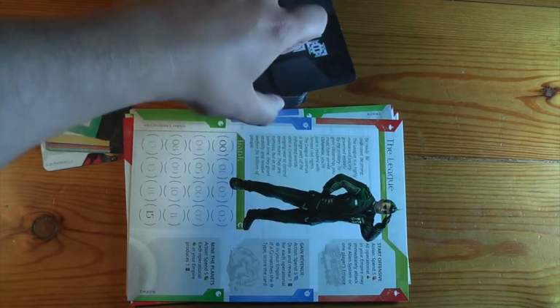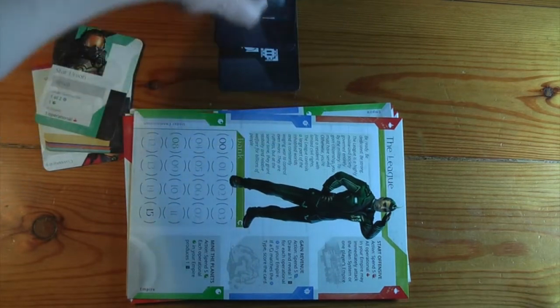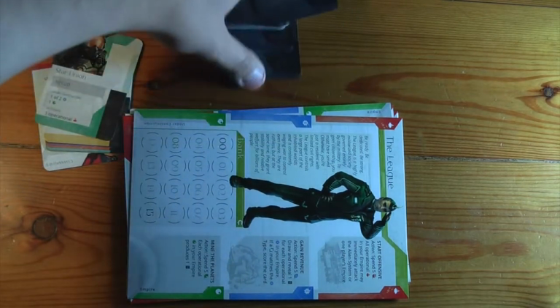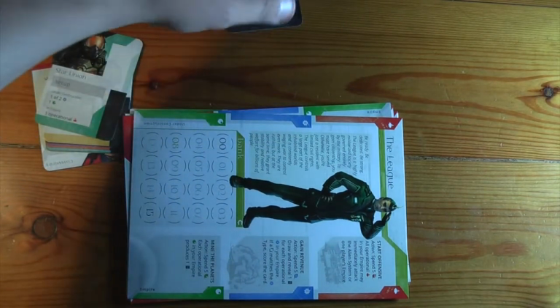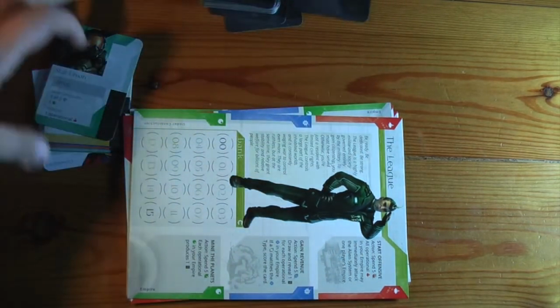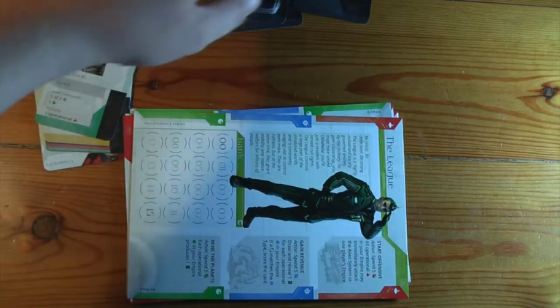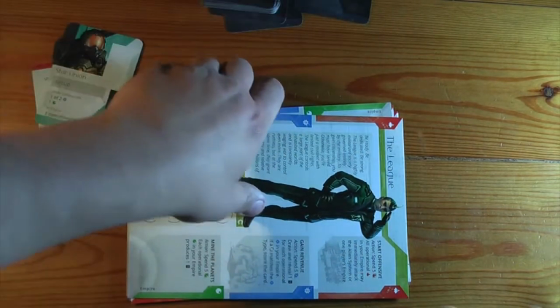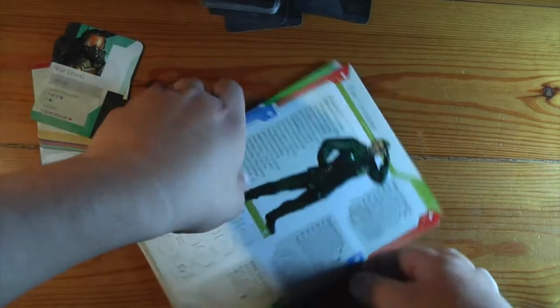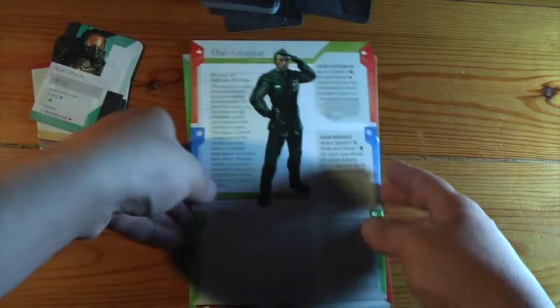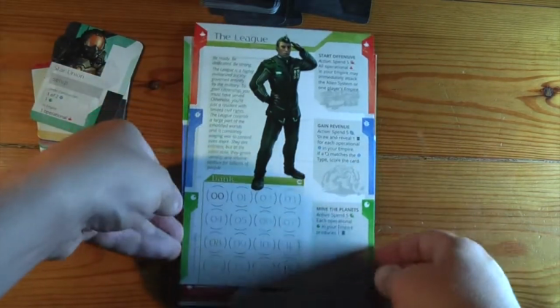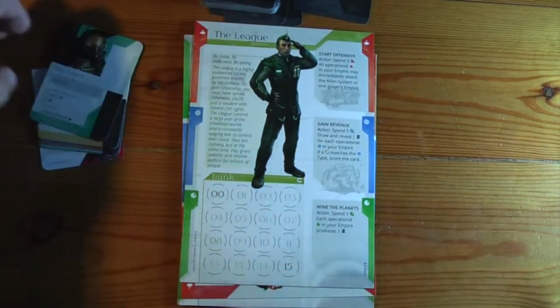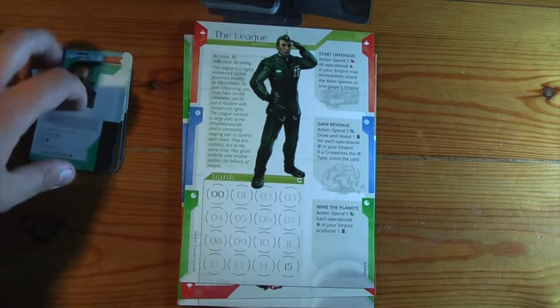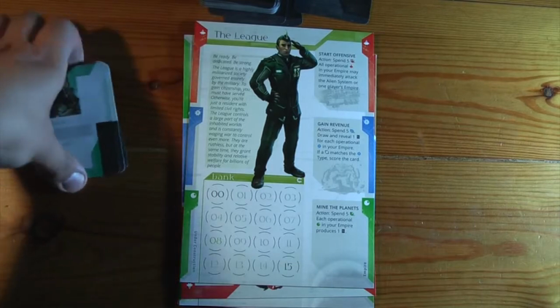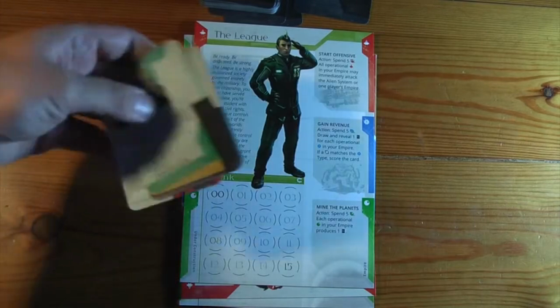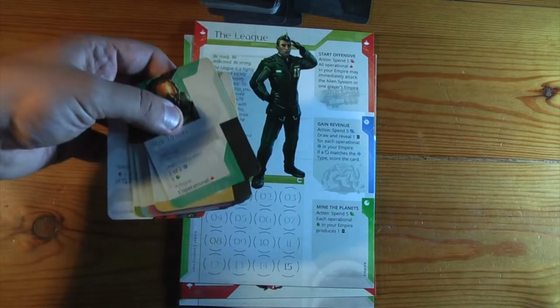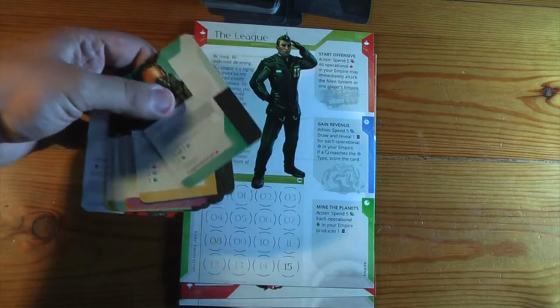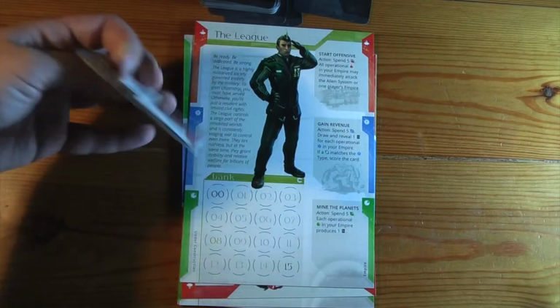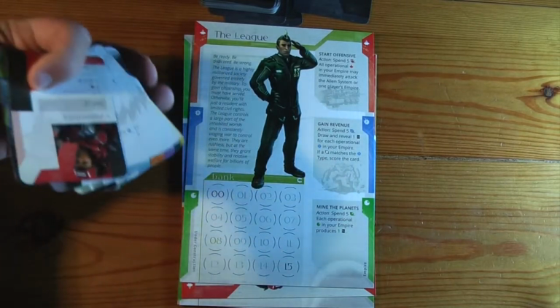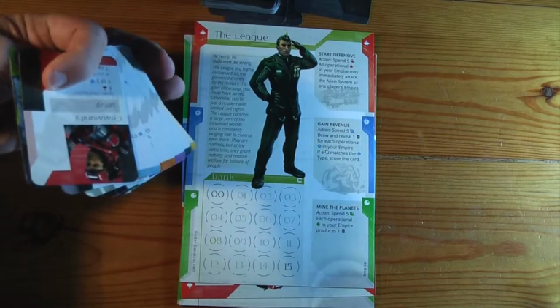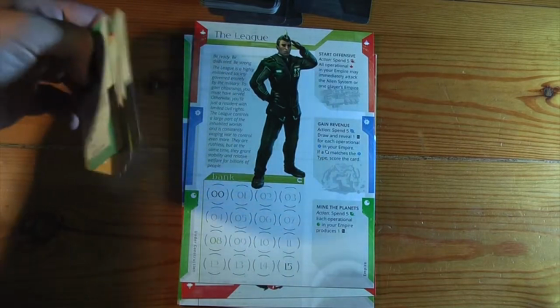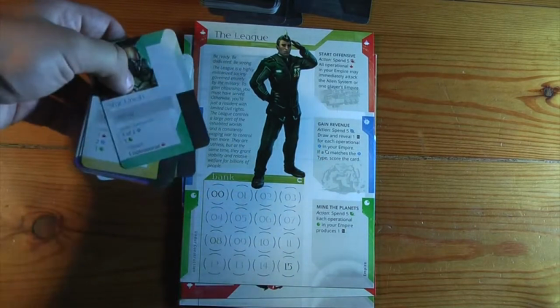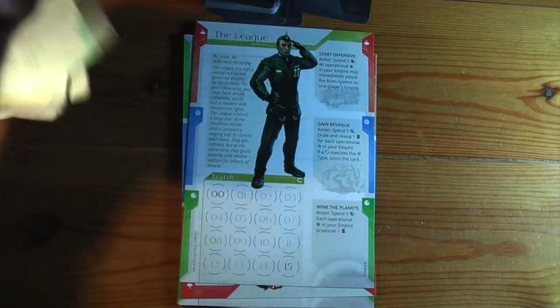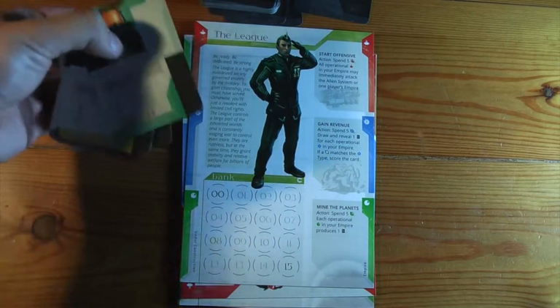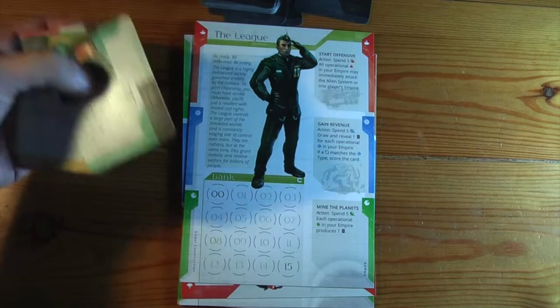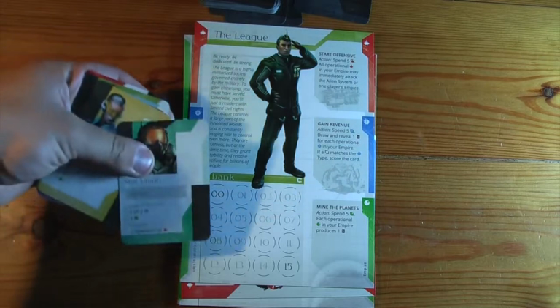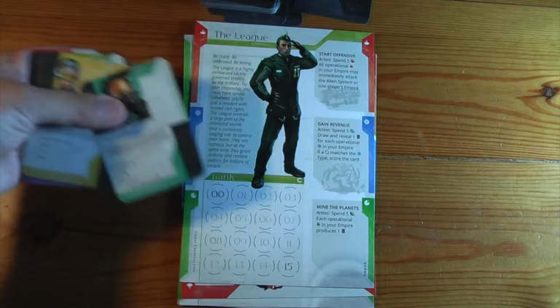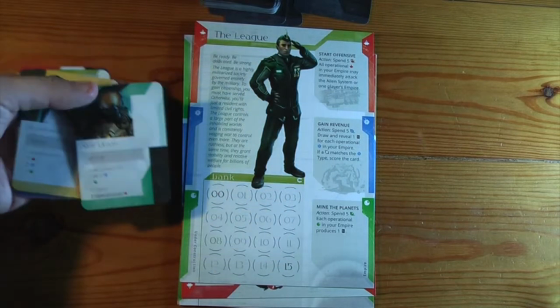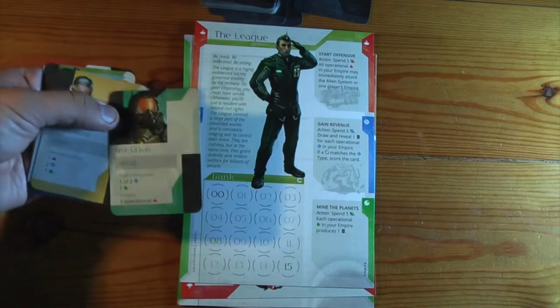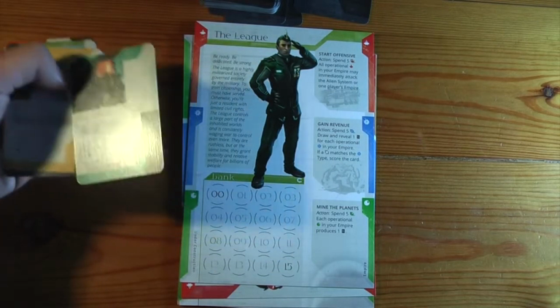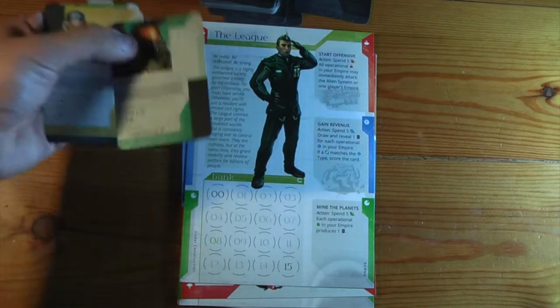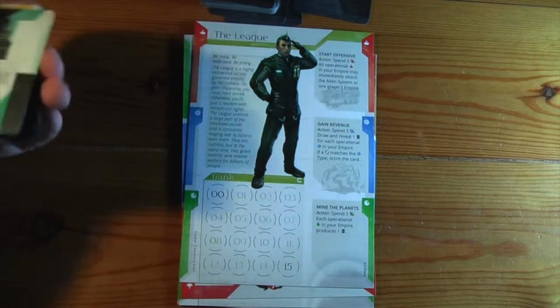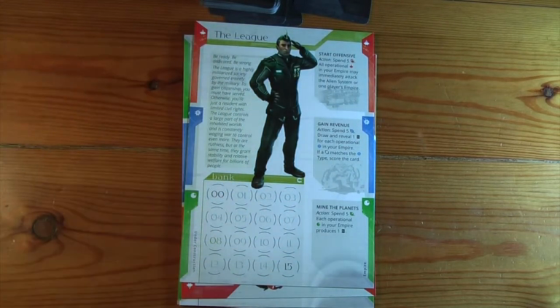Each faction comes with a player board and a set up and power sheet. These have unique powers and unique set ups, and there's one for each one. I've got a few more because there was a promo pack included.